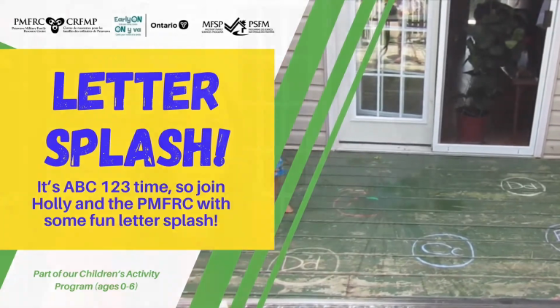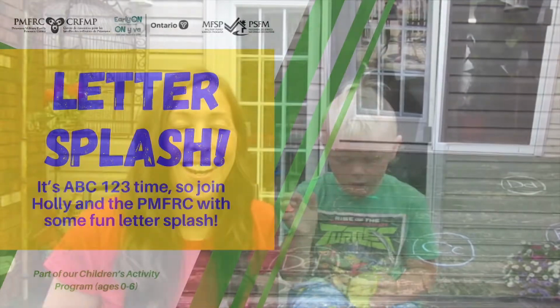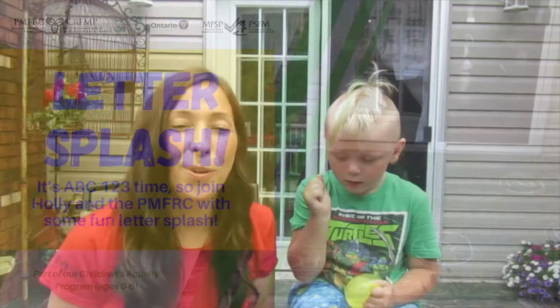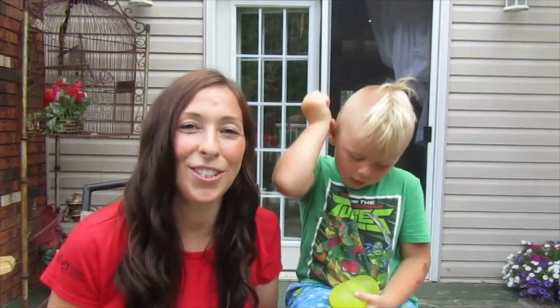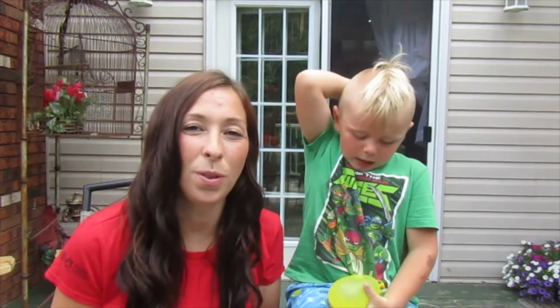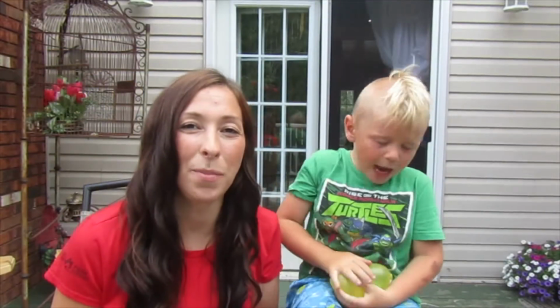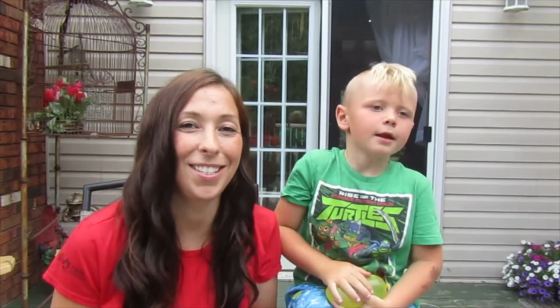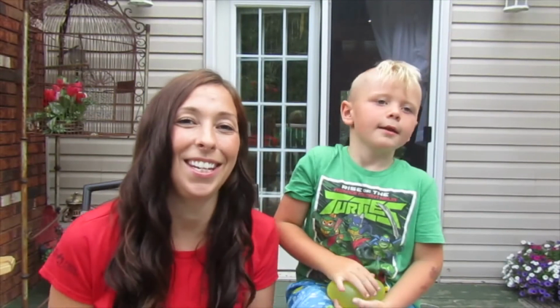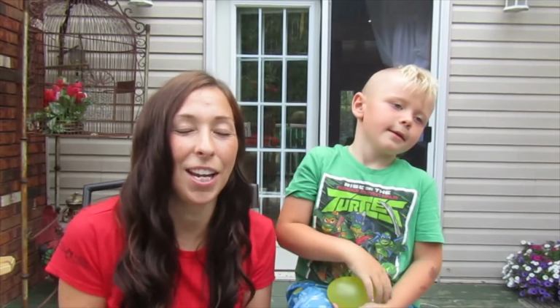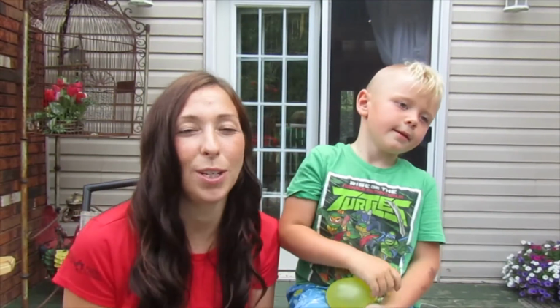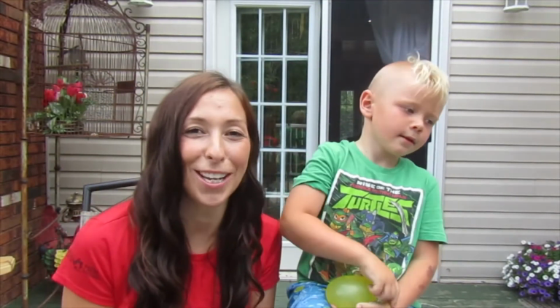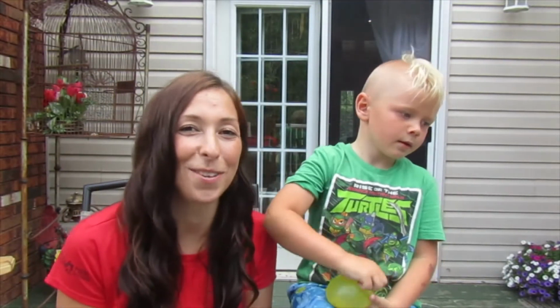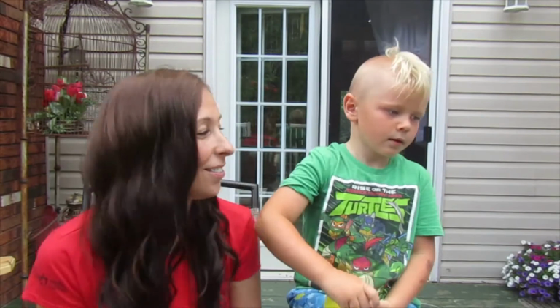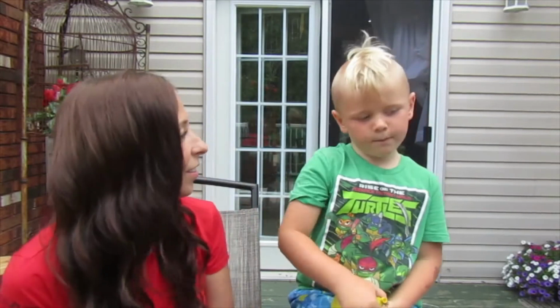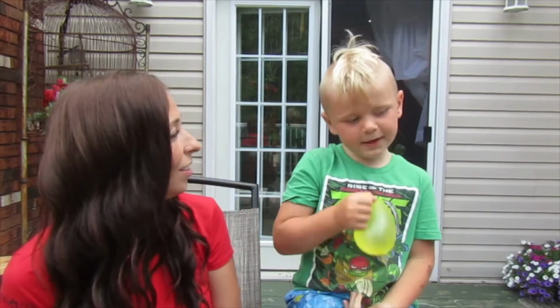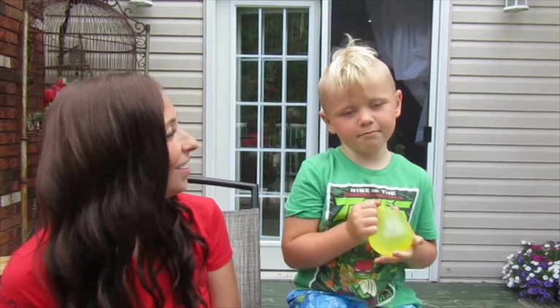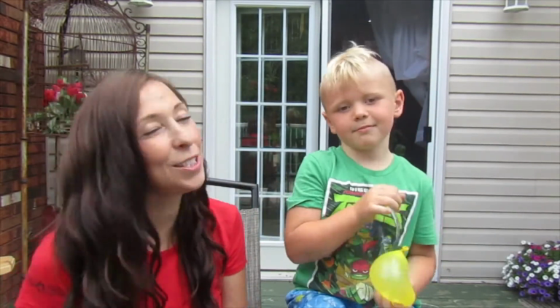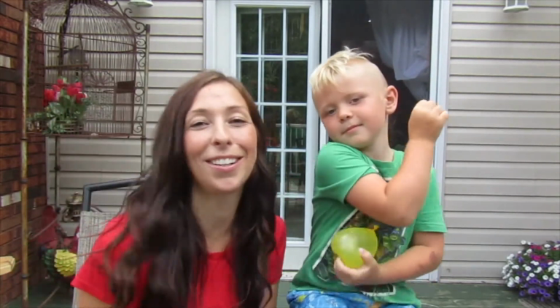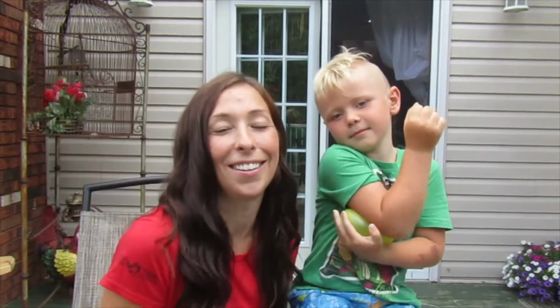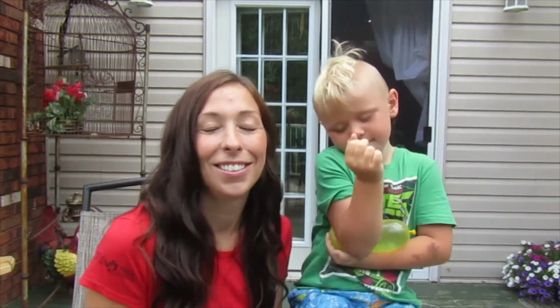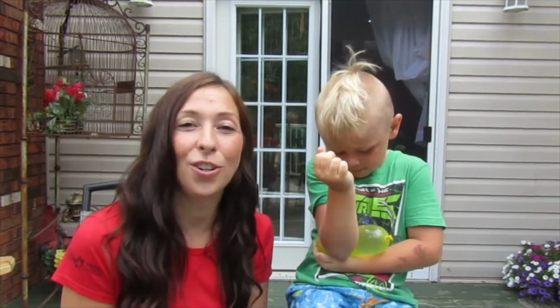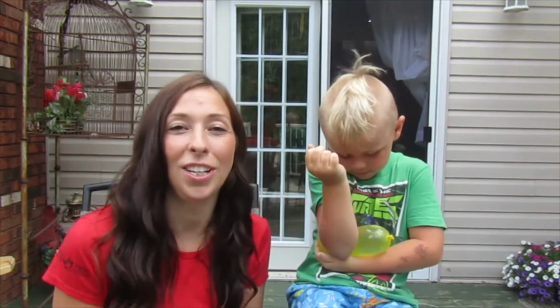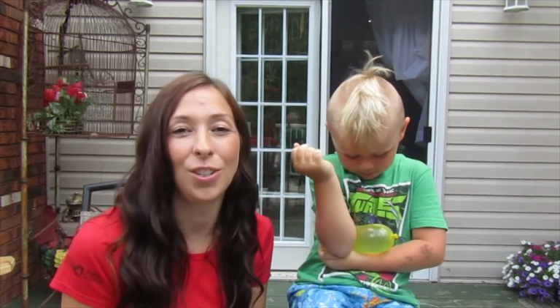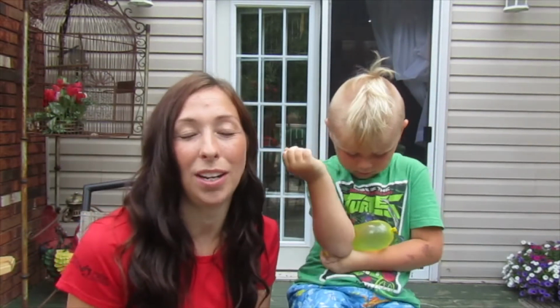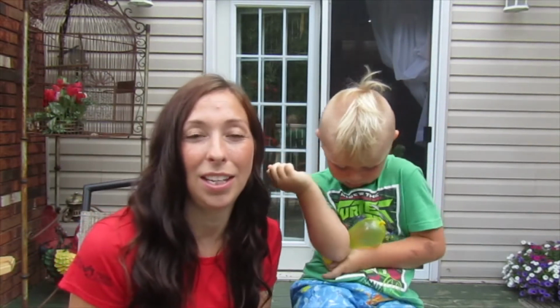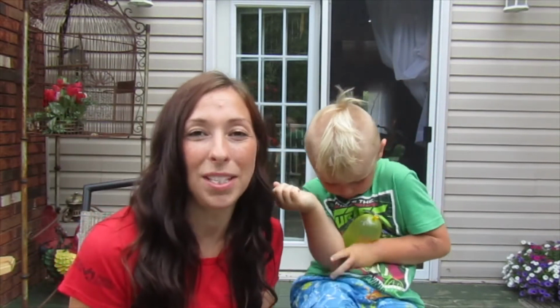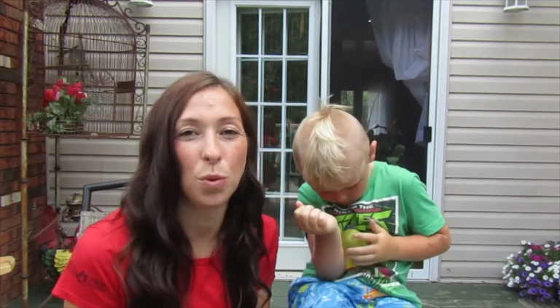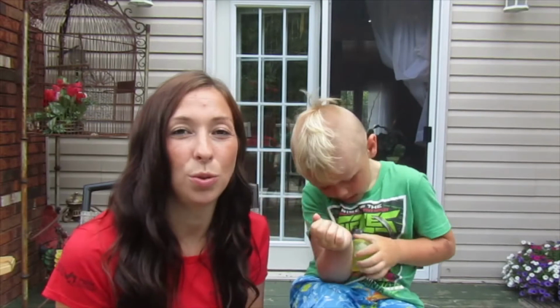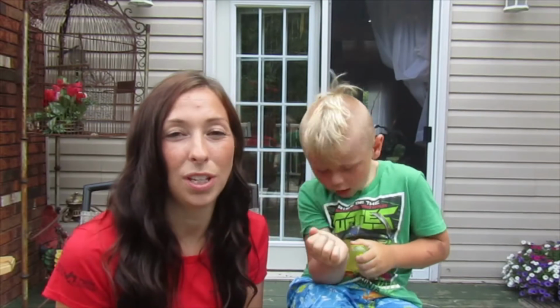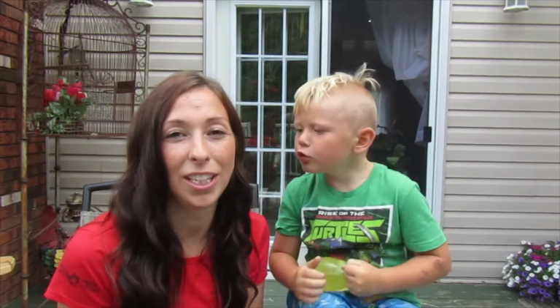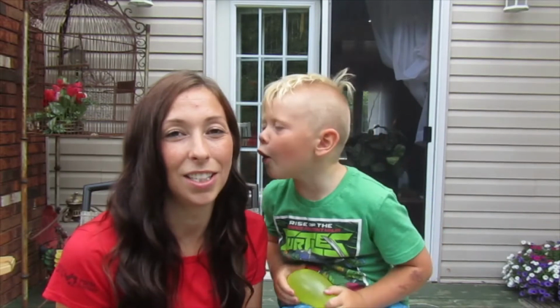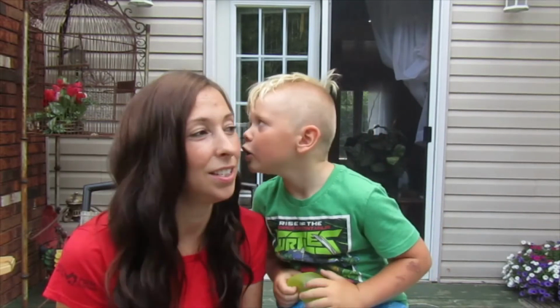Hey everyone! It's Holly from the PMFRC and today I have a very special guest with me. This is Berkley. Today you're tuning into the ABC 123 learning activity season.